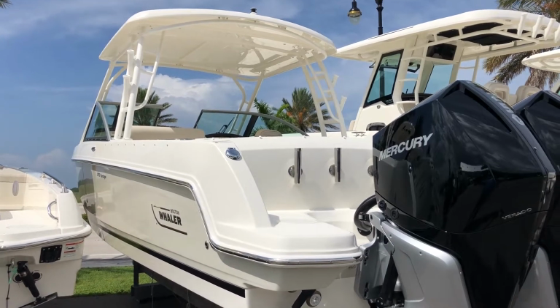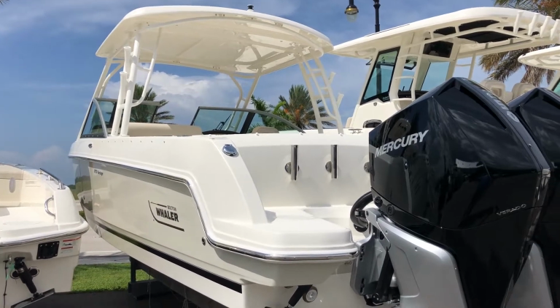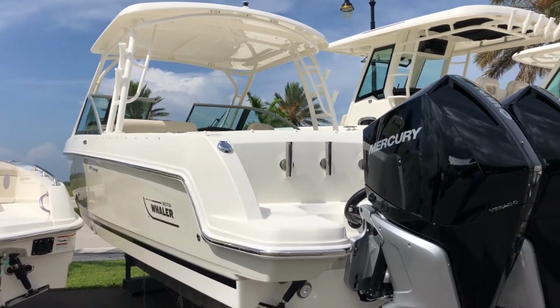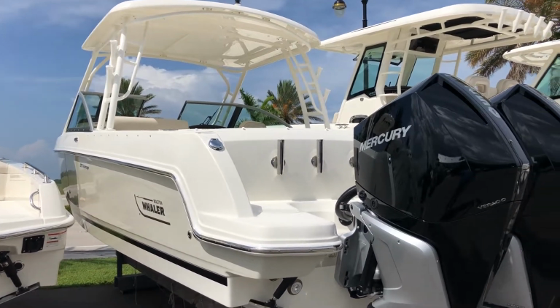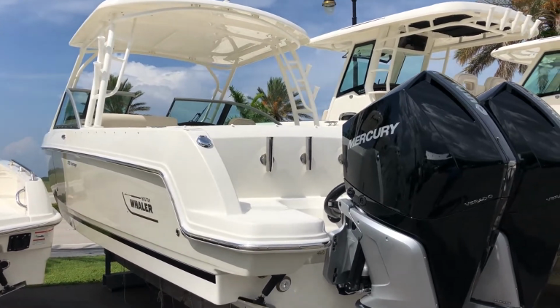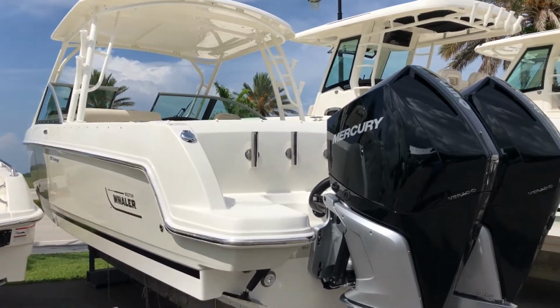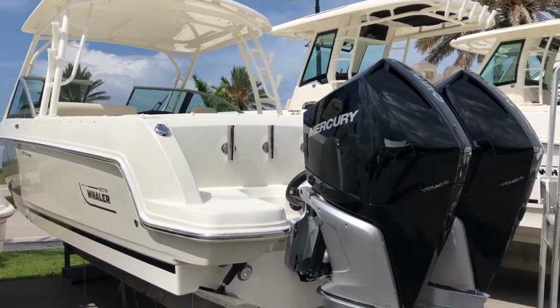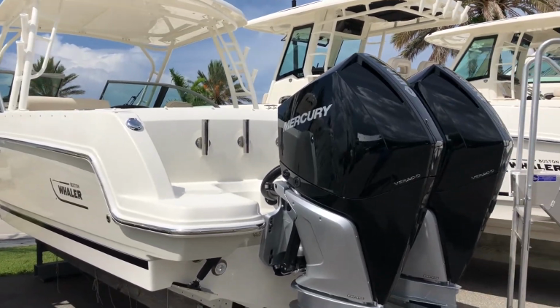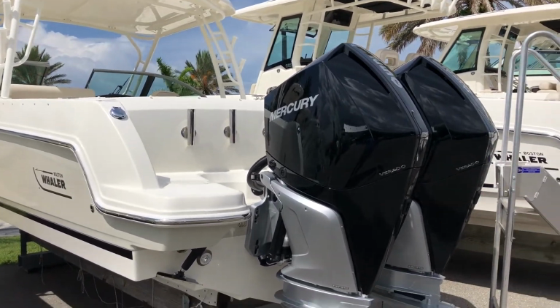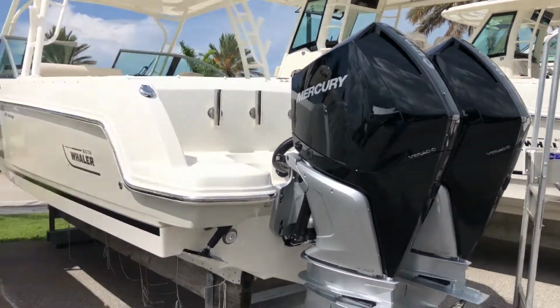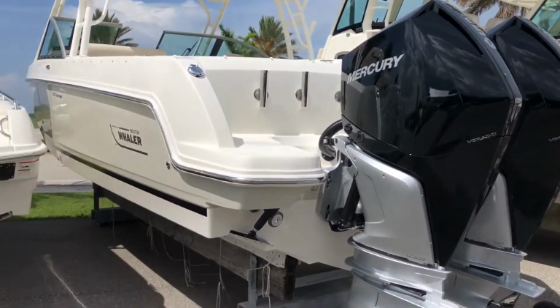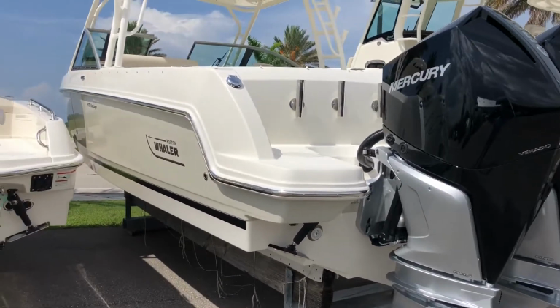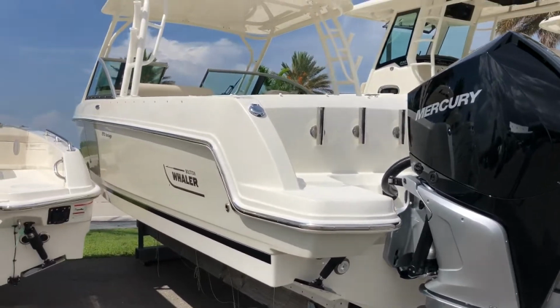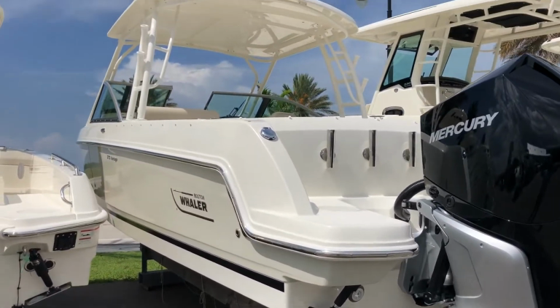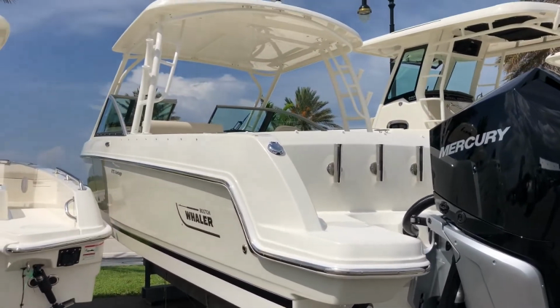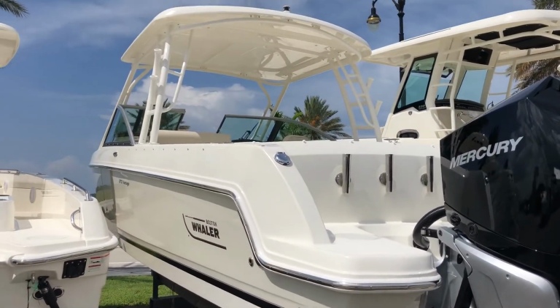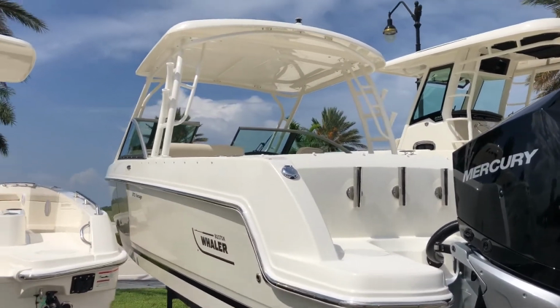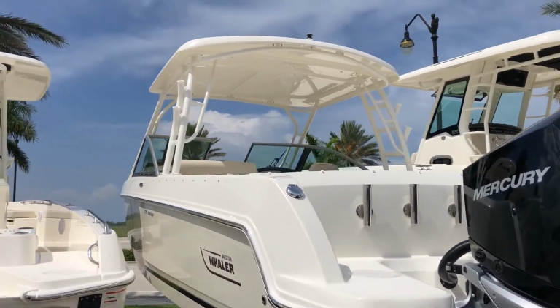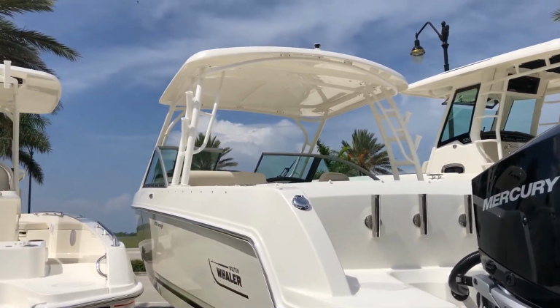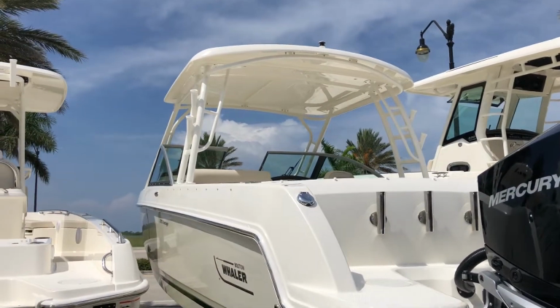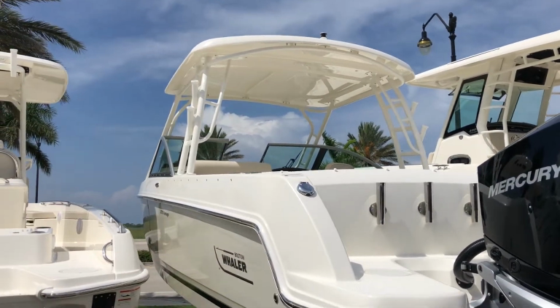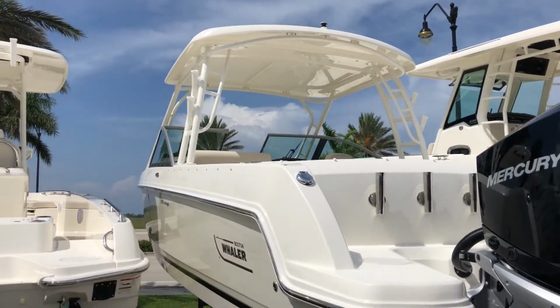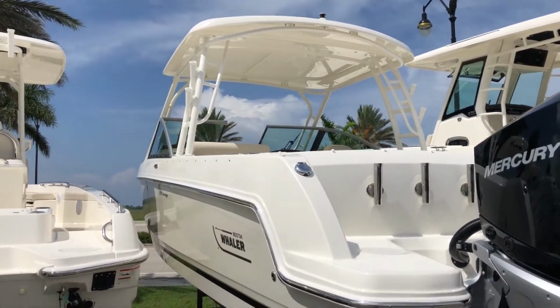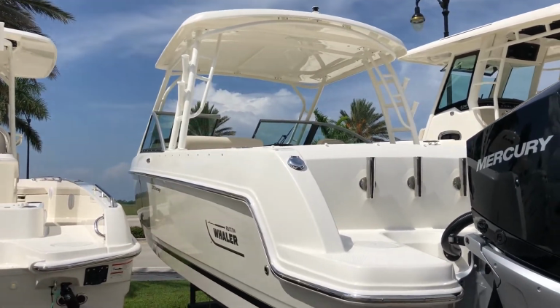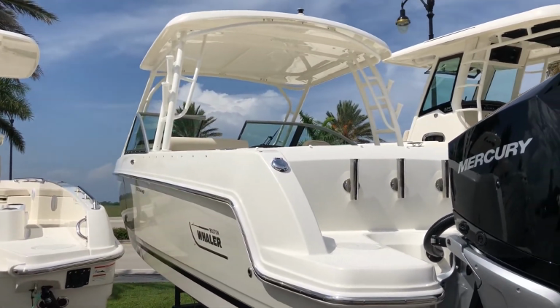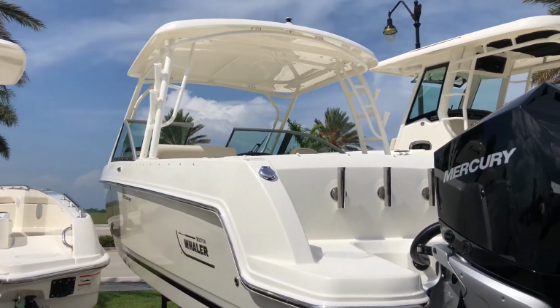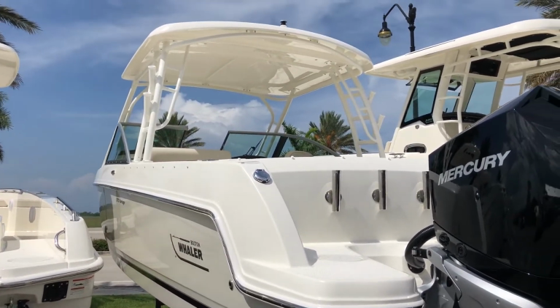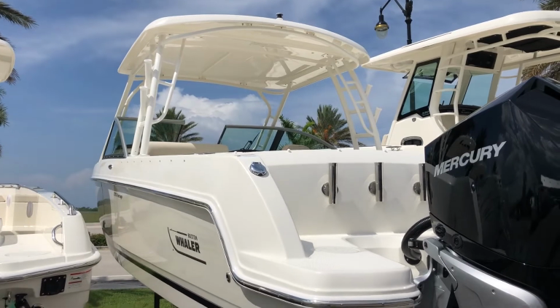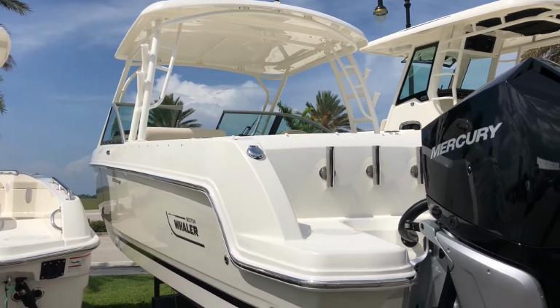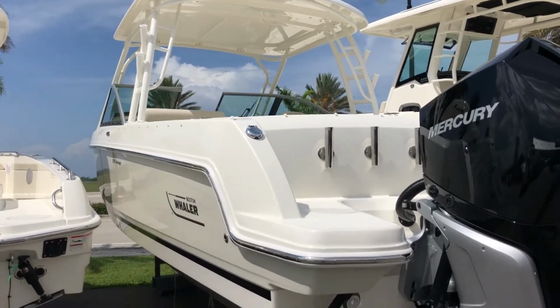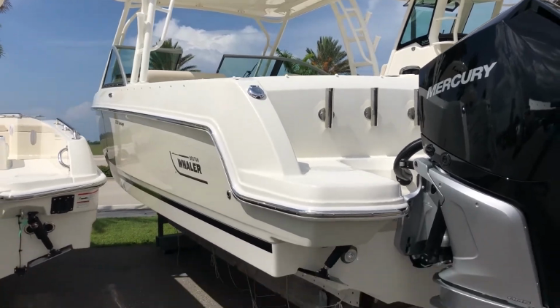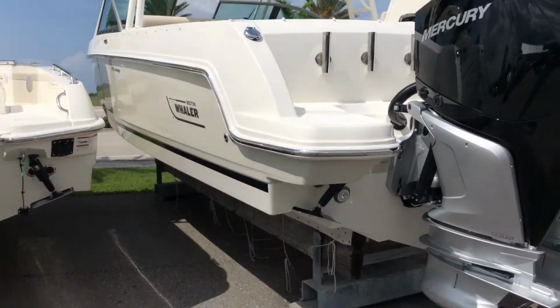Hi, this is Jeremy Bradshaw from MarineMax in Venice. This is one of our brand new Boston Whaler 27 Vantages. So what we're going to do, we're going to kind of go through the boat. I'll point out some of the options on it.